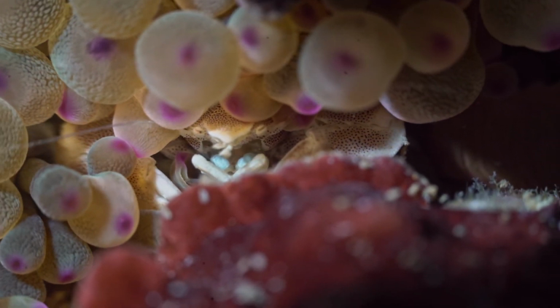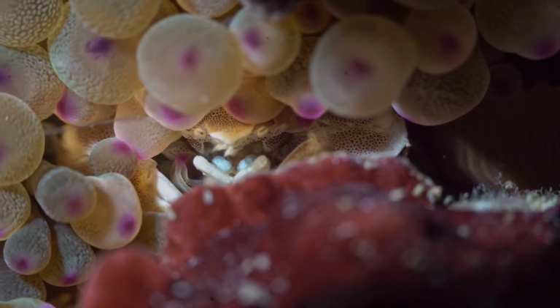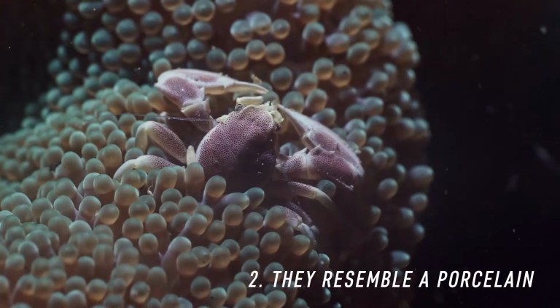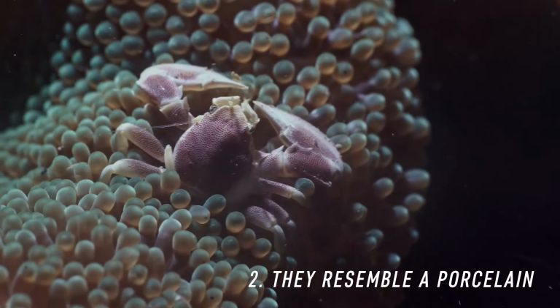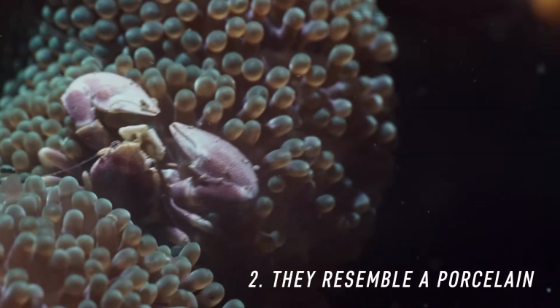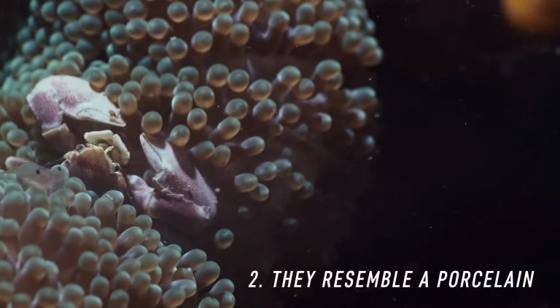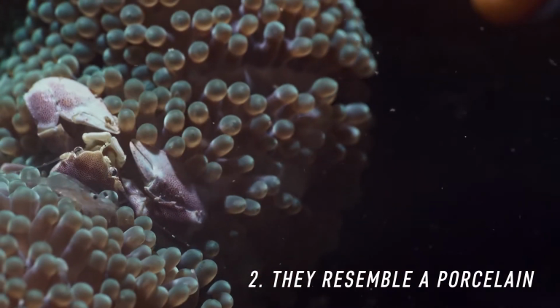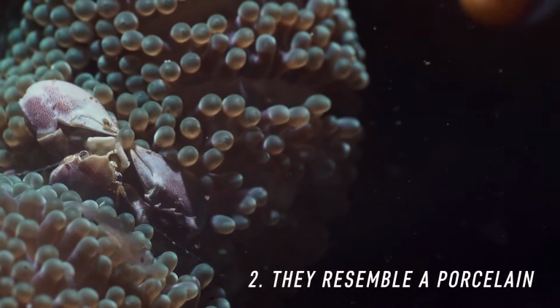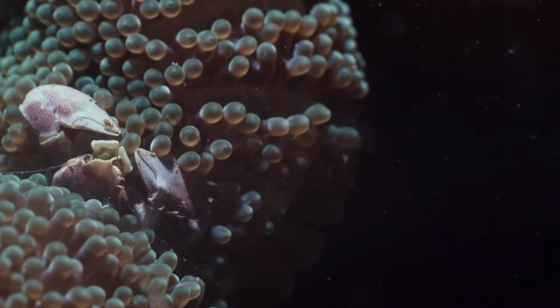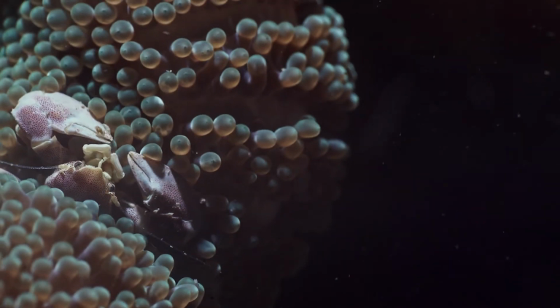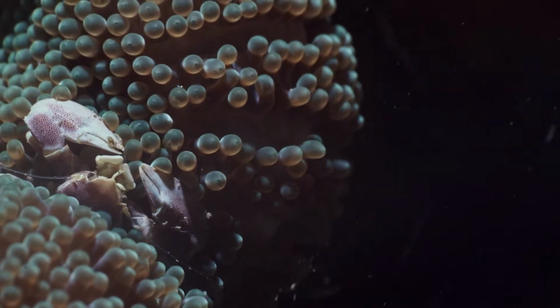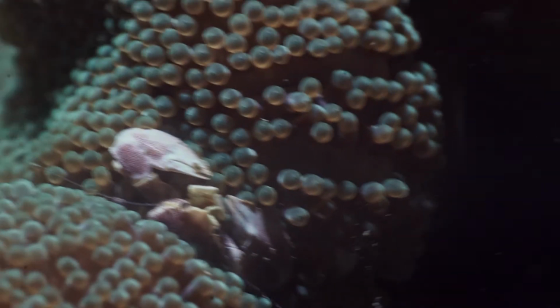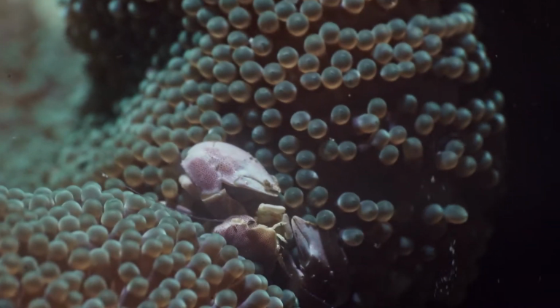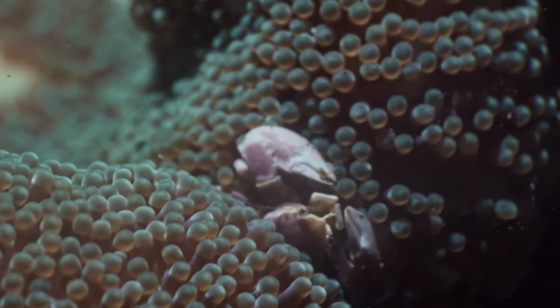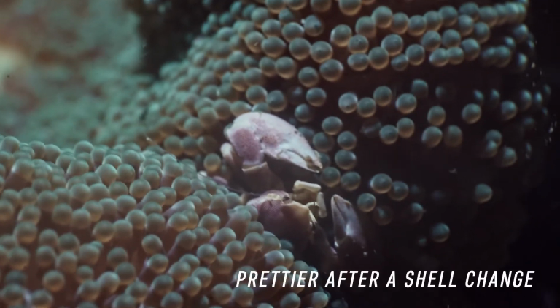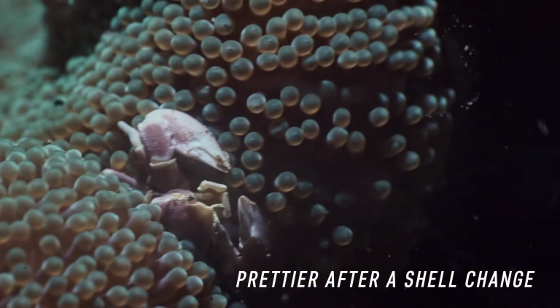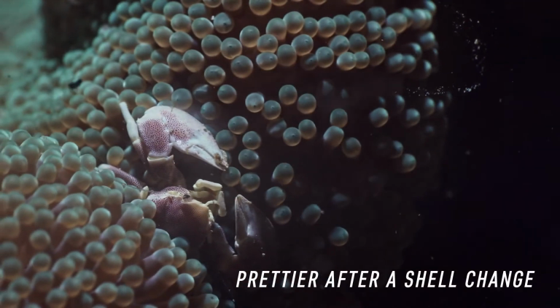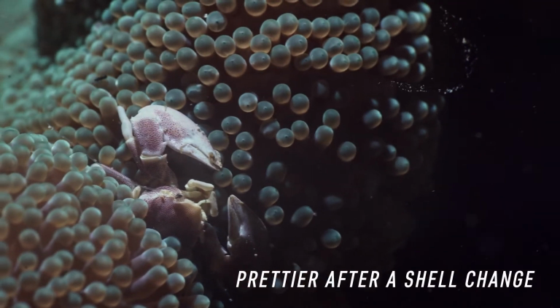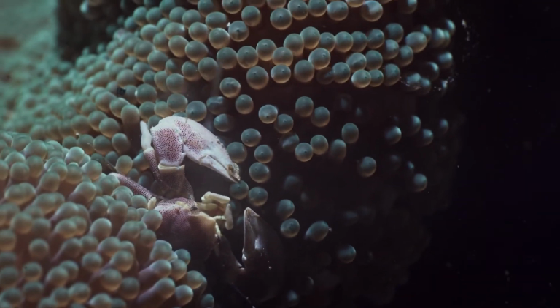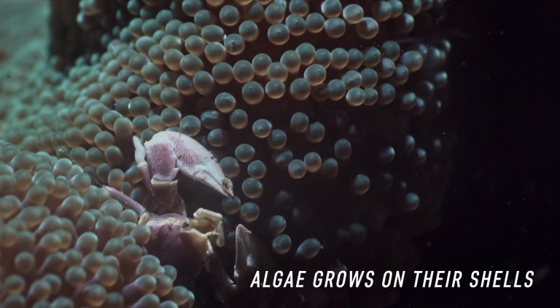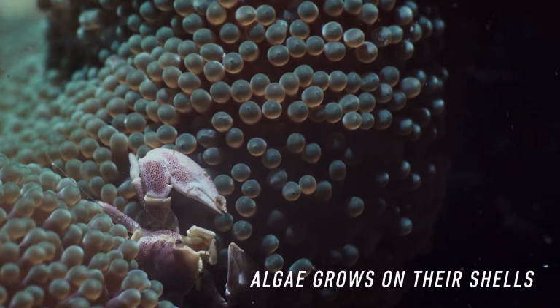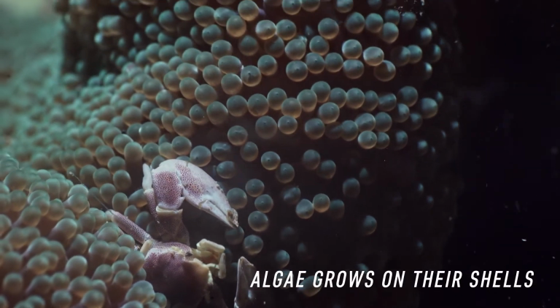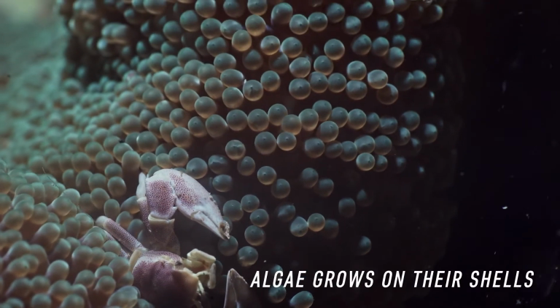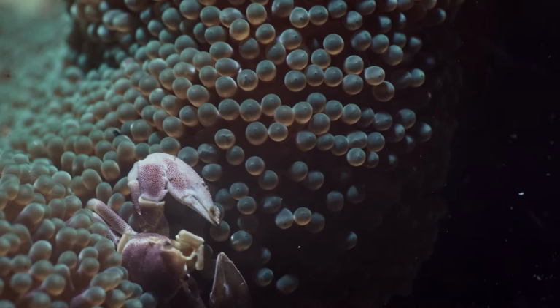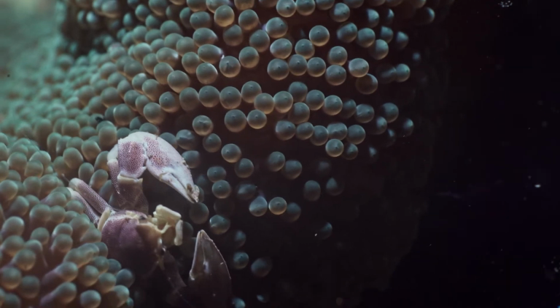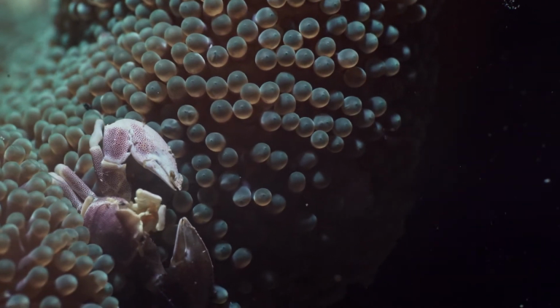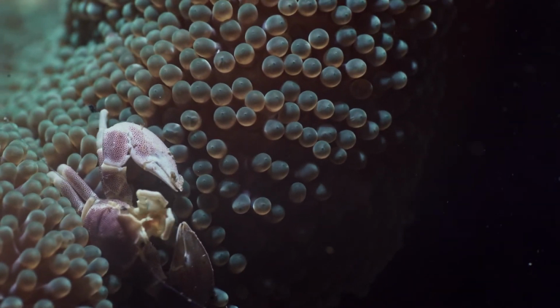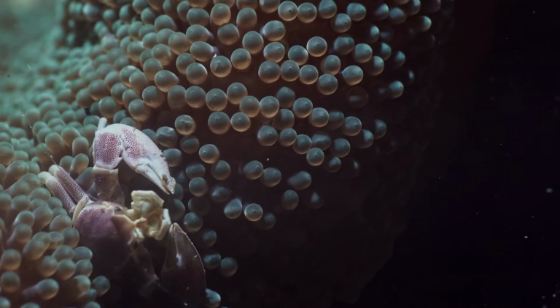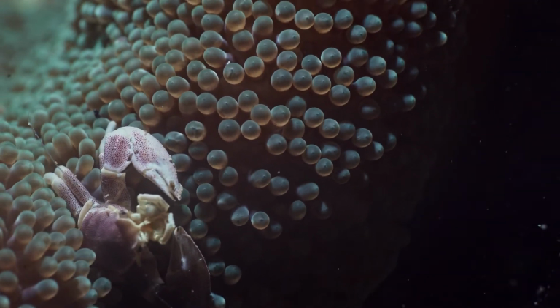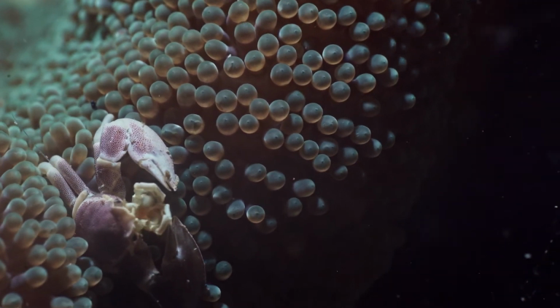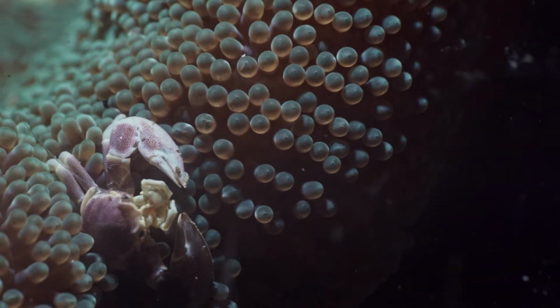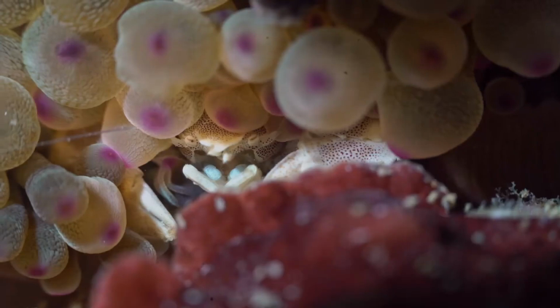The second theory is that the white edges of the crab resemble porcelain. These guys are much prettier just after a shell change because algae grows on their shells. For example, you can see the difference between this guy and this guy.